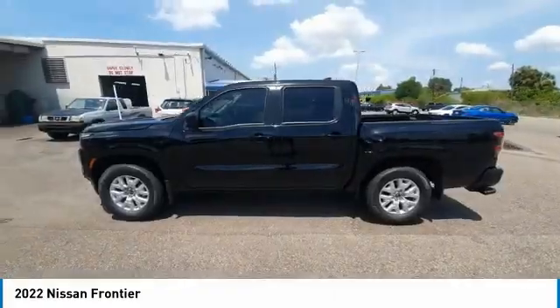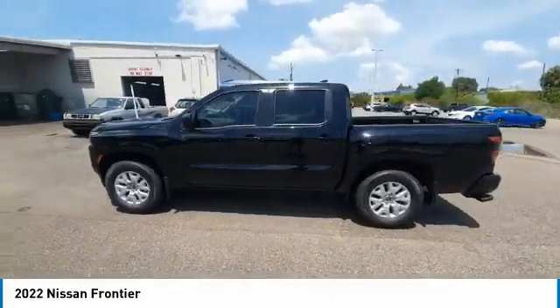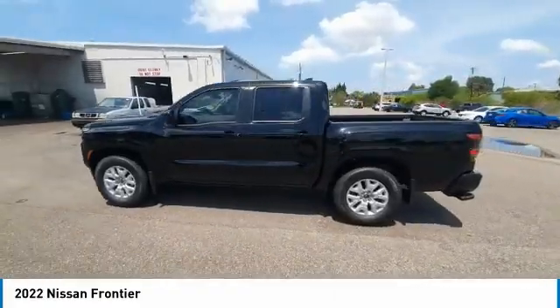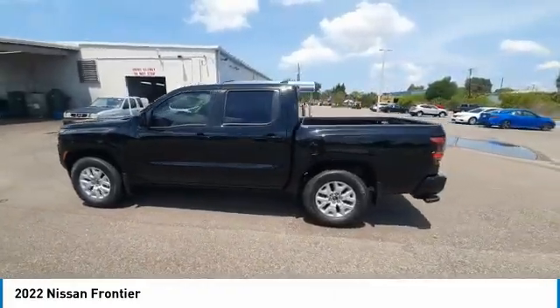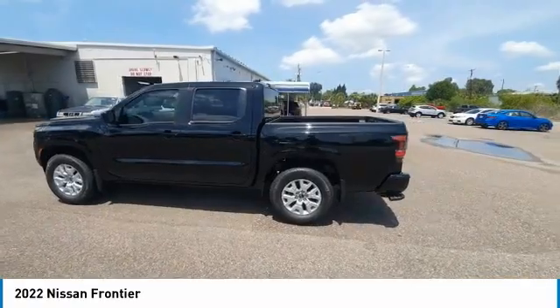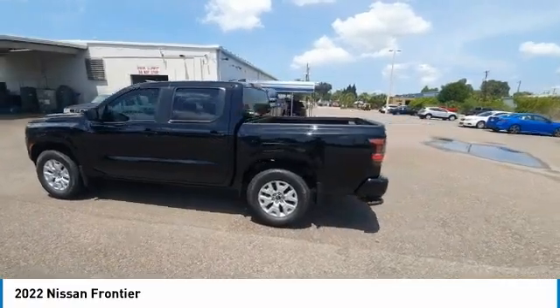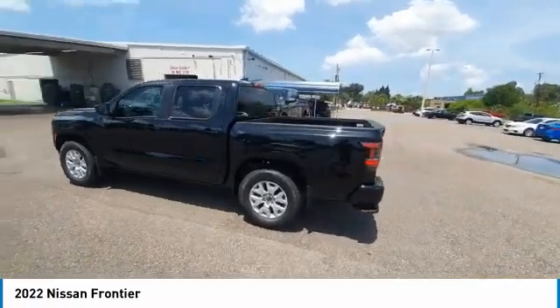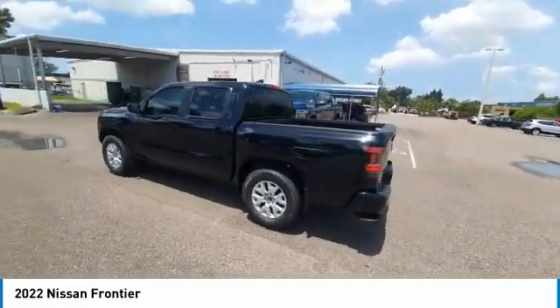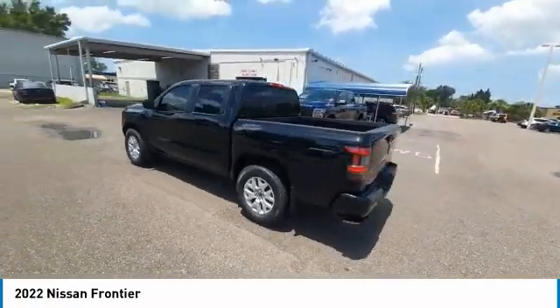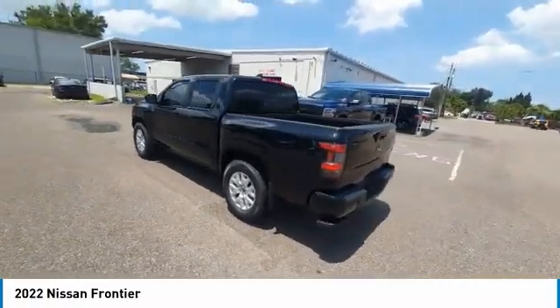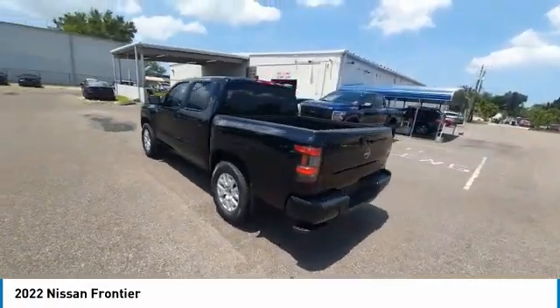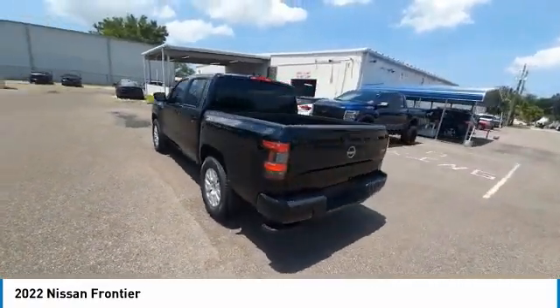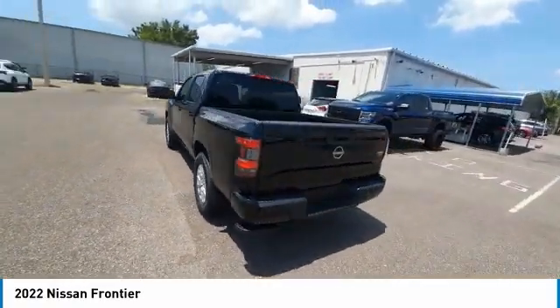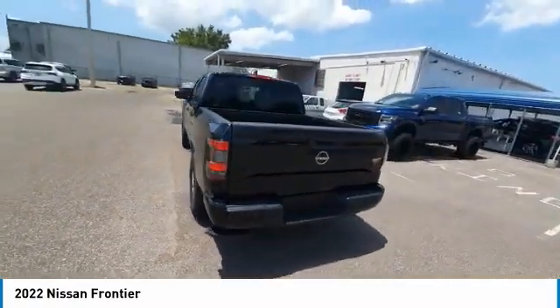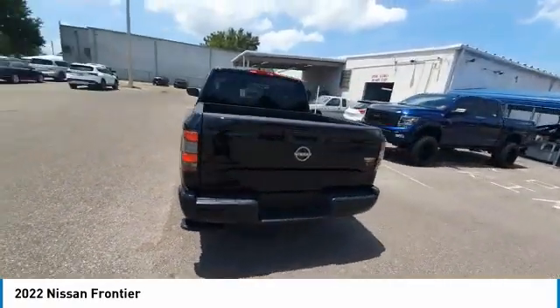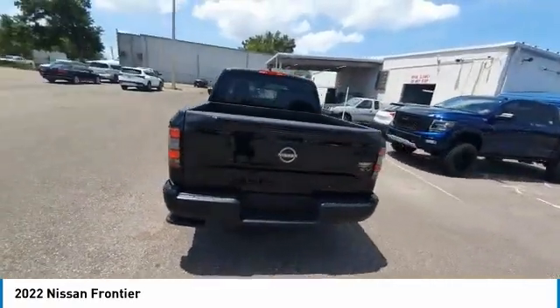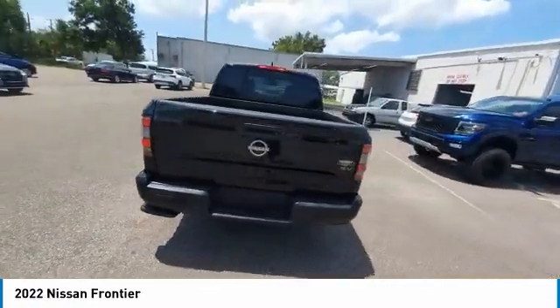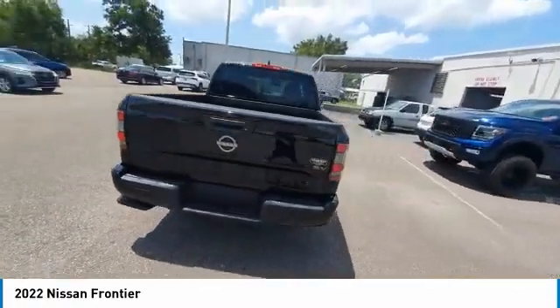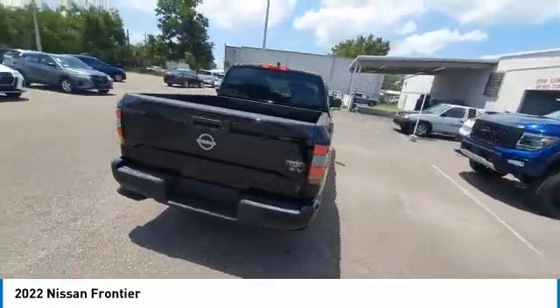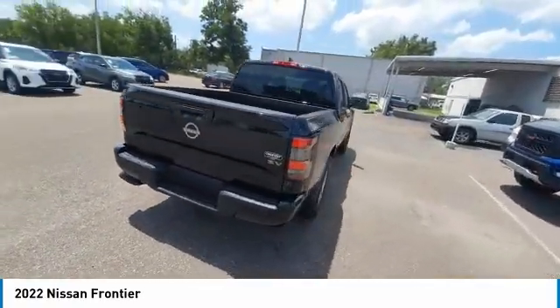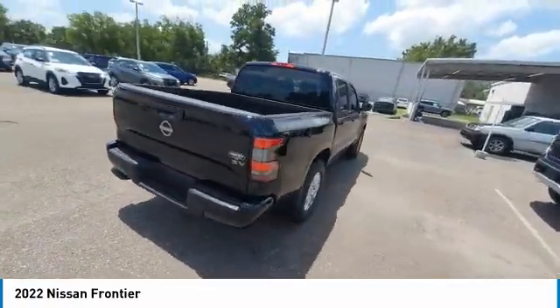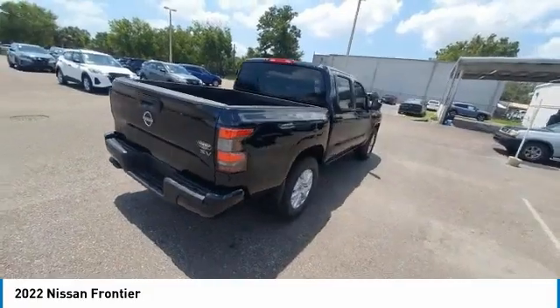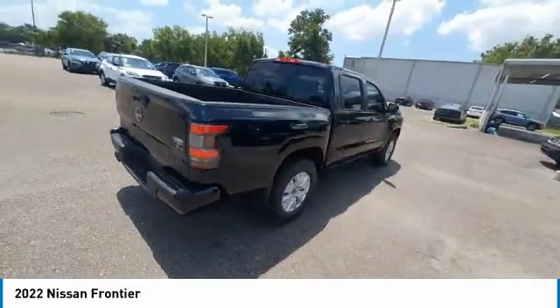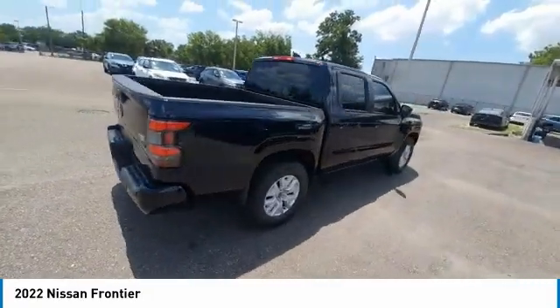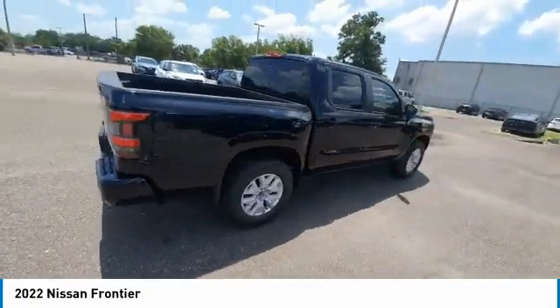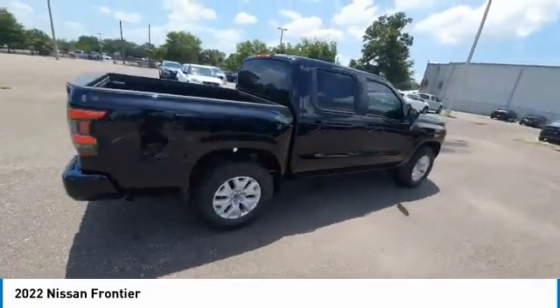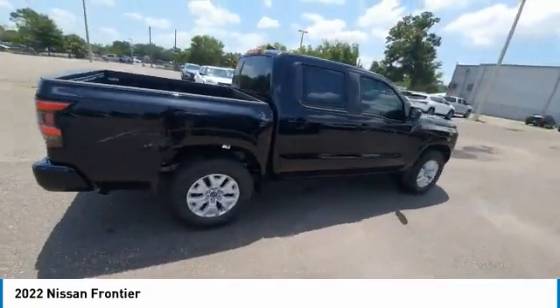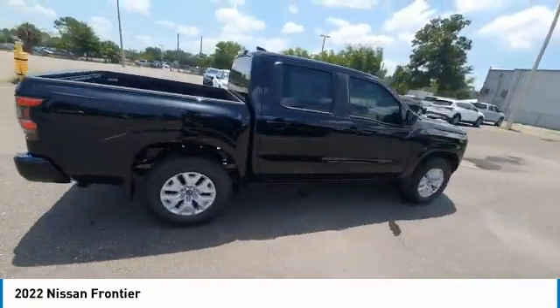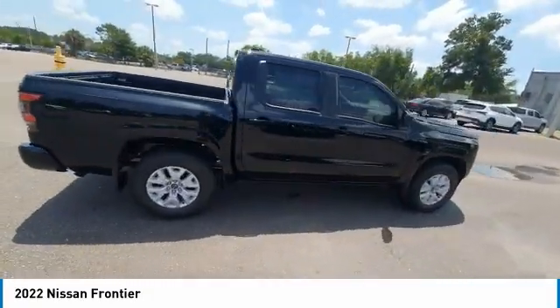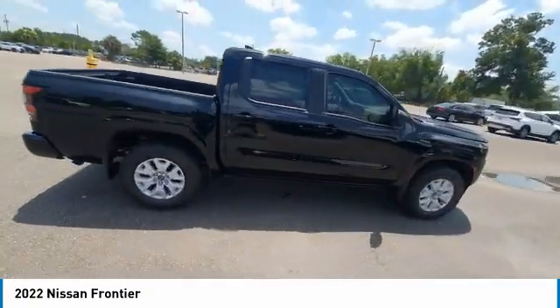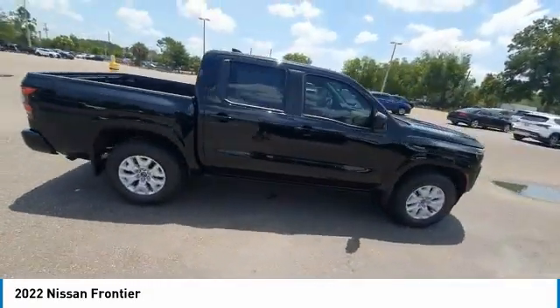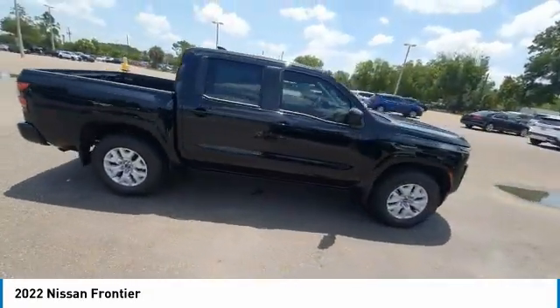This vehicle has less than 100 miles. Here are some of this vehicle's great options: electronic stability control, alloy wheels, brake assist, and traction control.